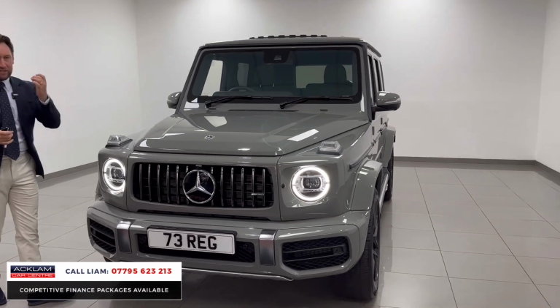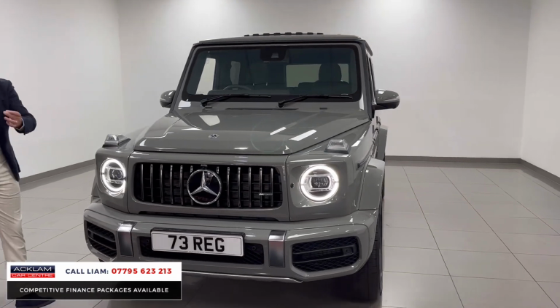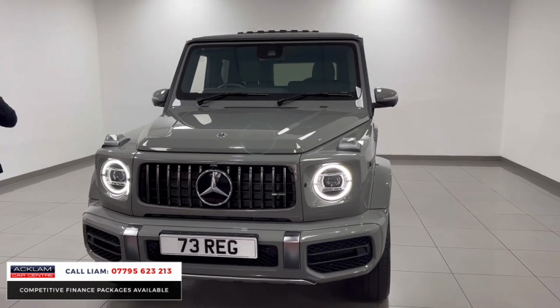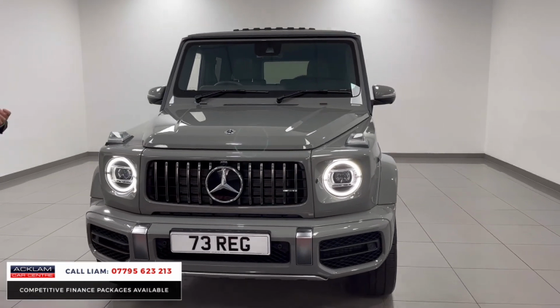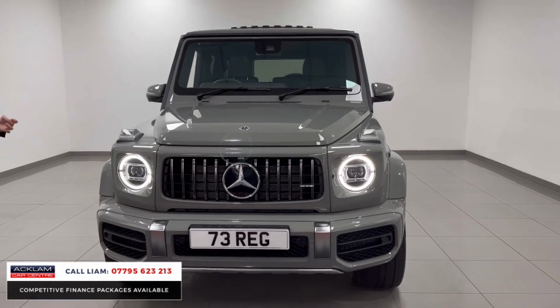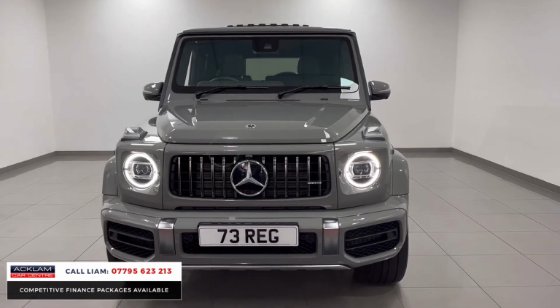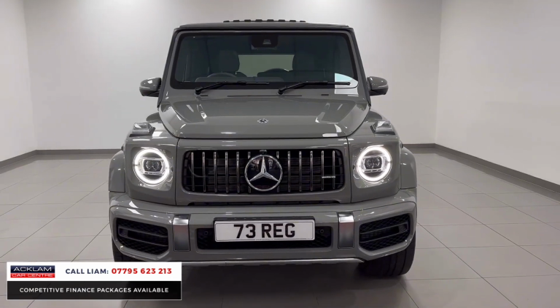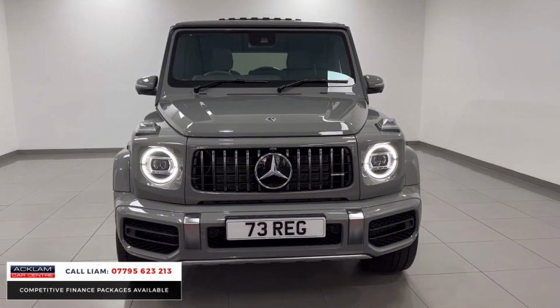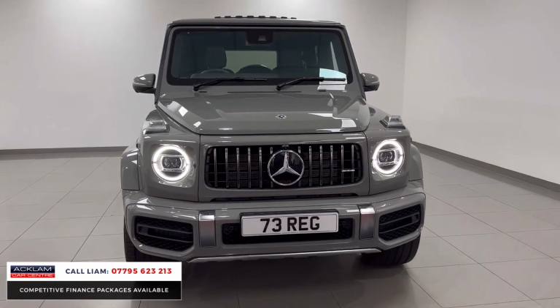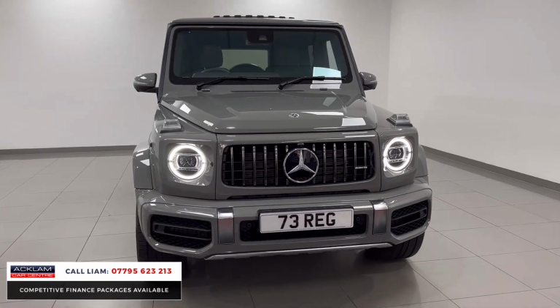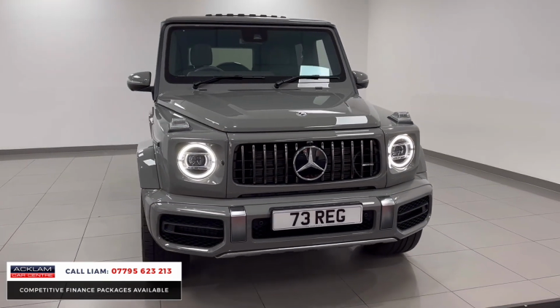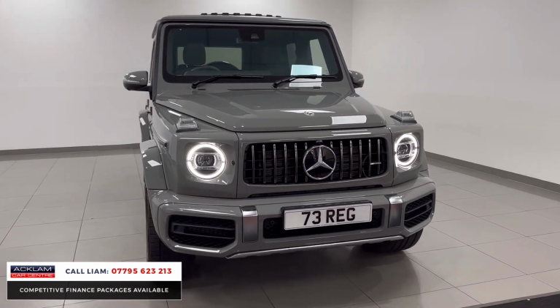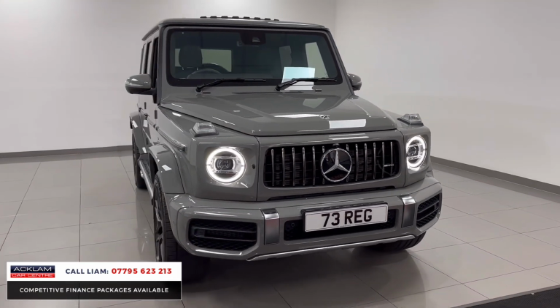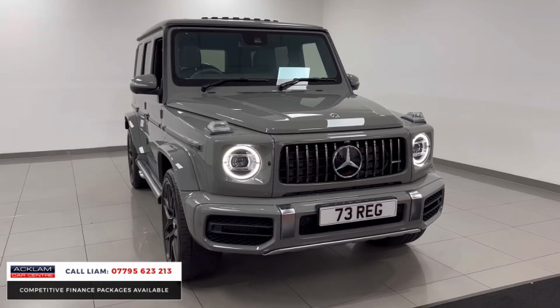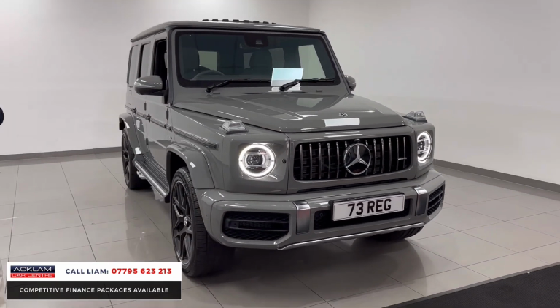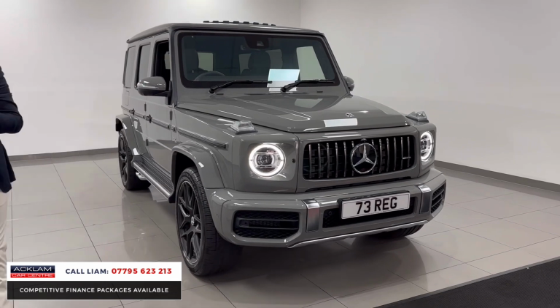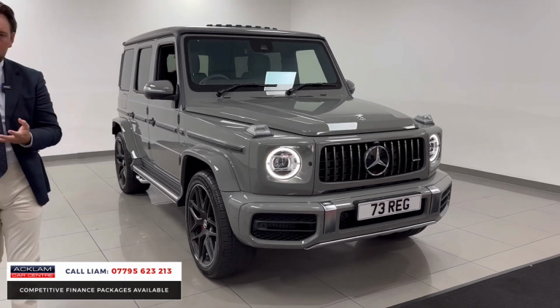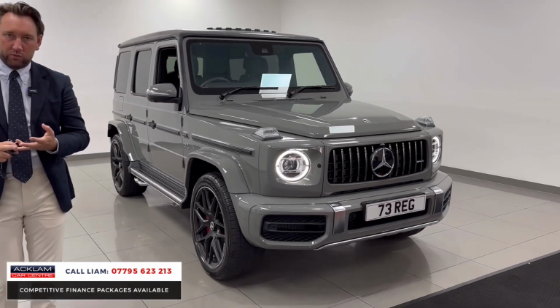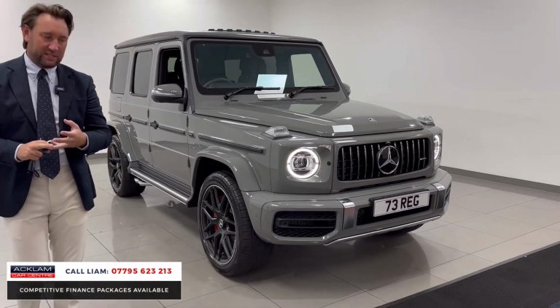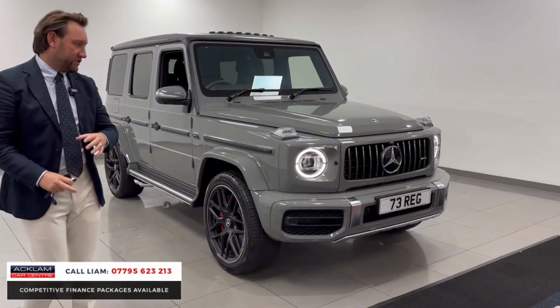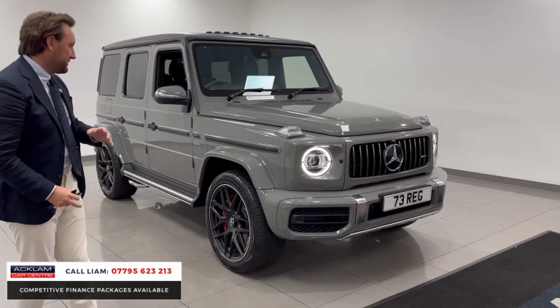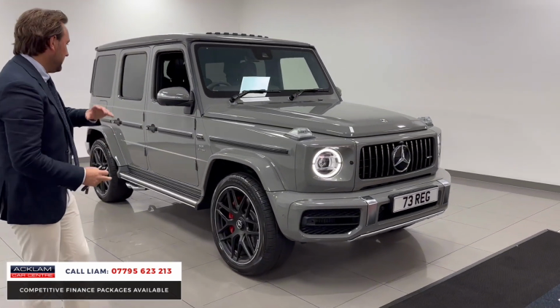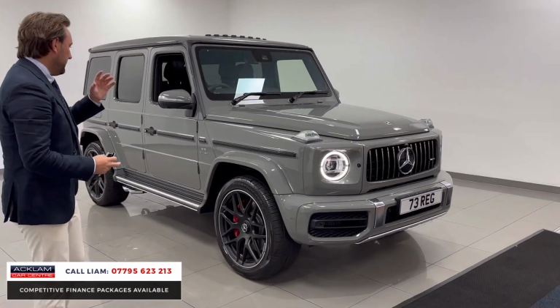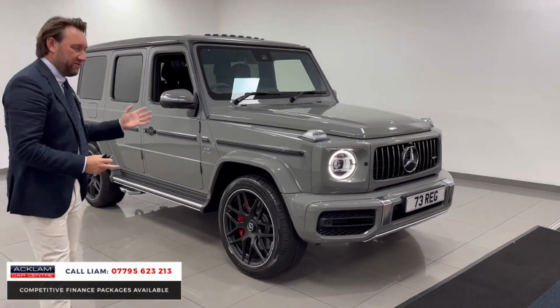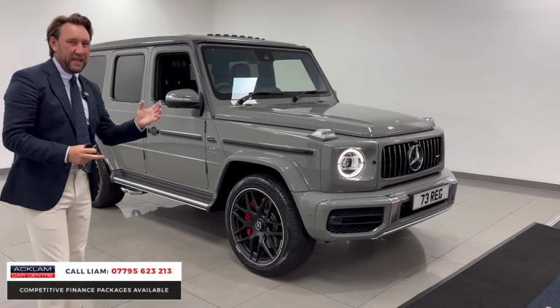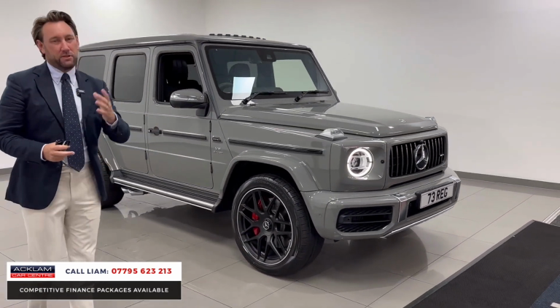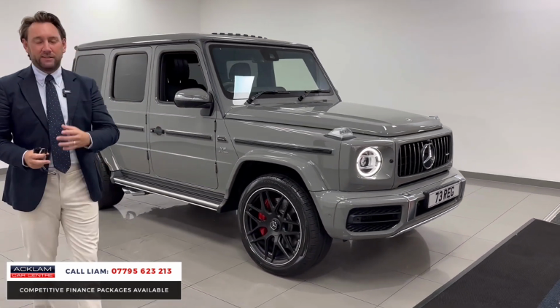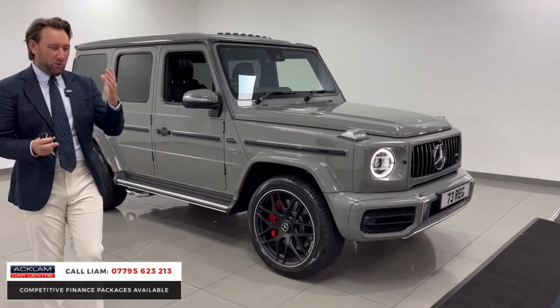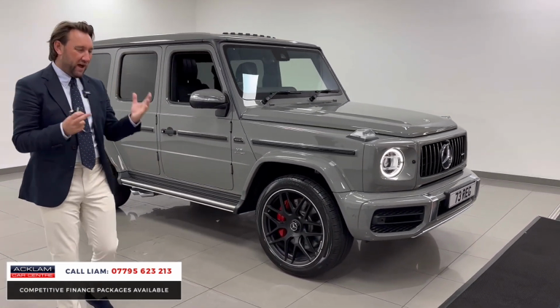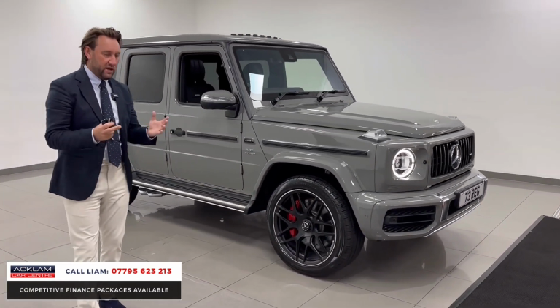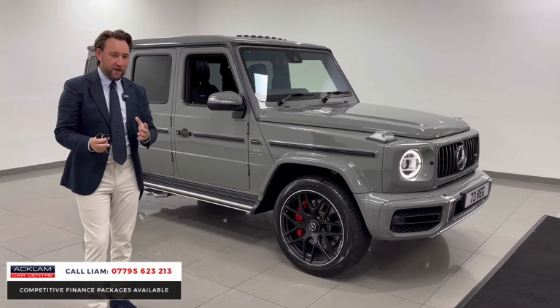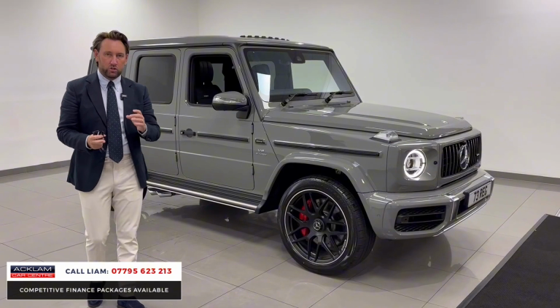The car's got G Manufacturer package, so we've got a wonderful interior. You've got quilted leather, heated, cooled massage seats. It's the V8, it's the bi-turbo, 585 horsepower.